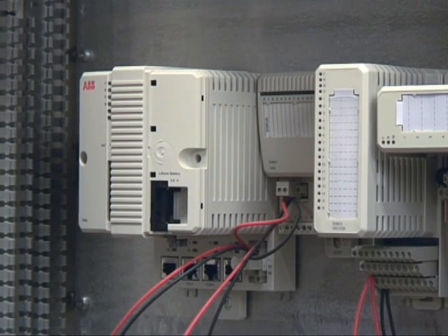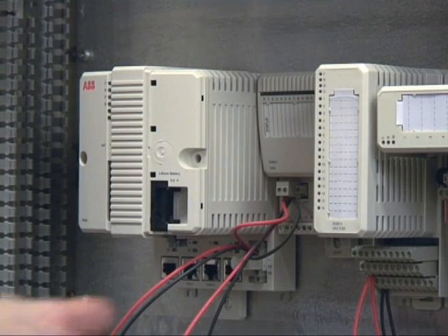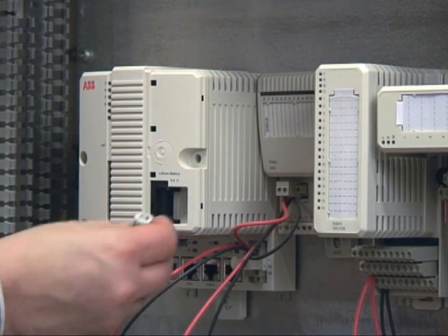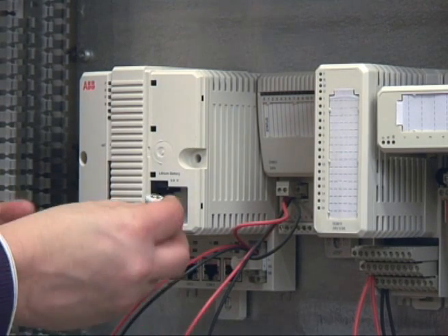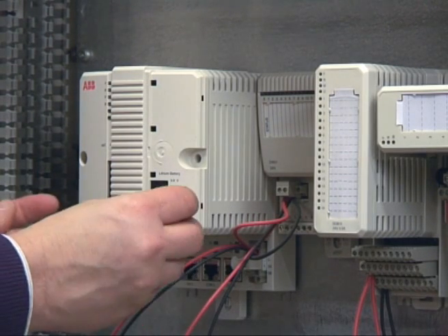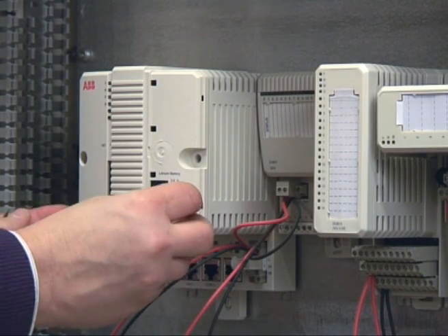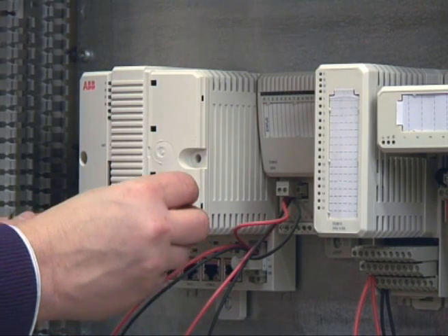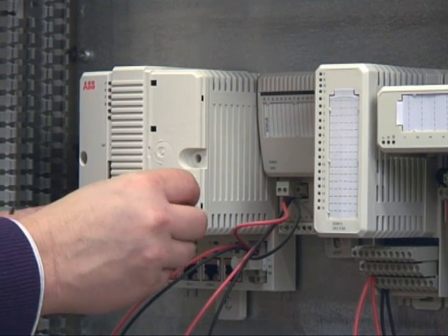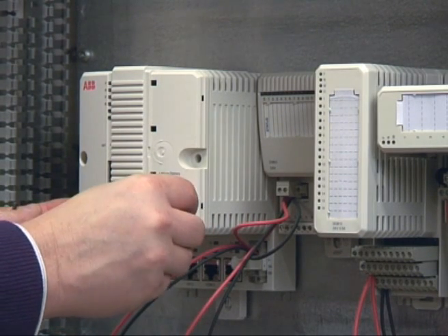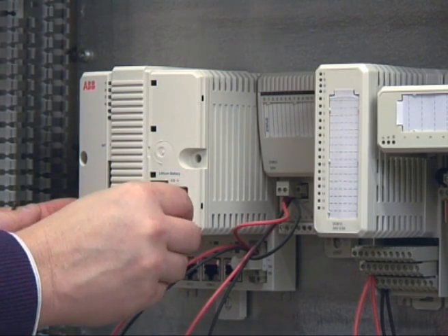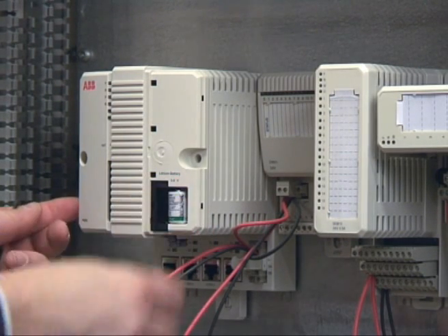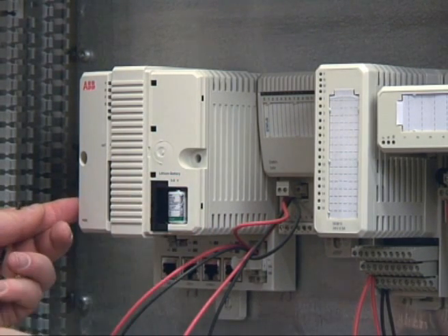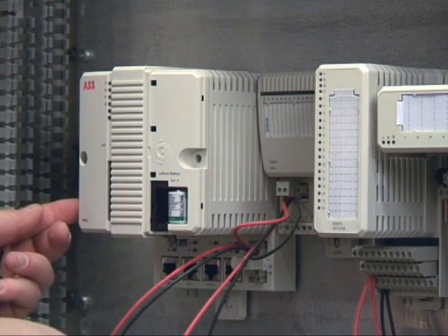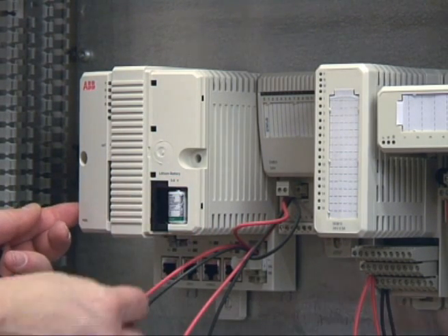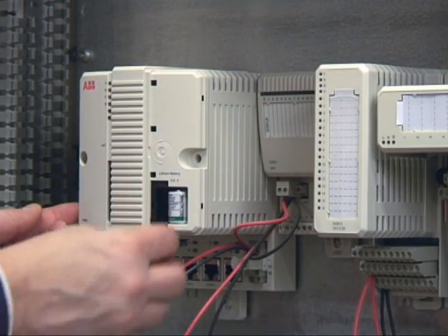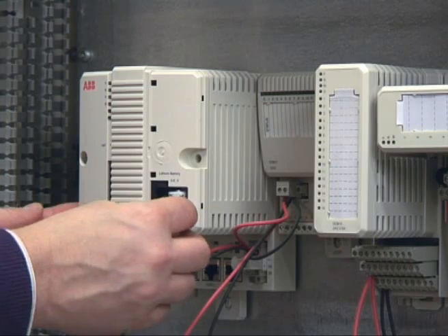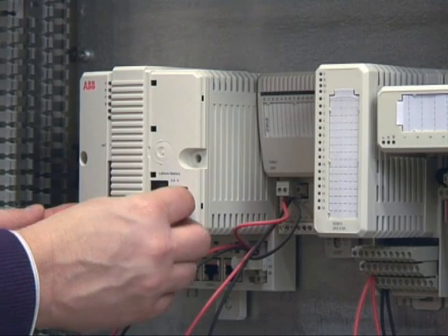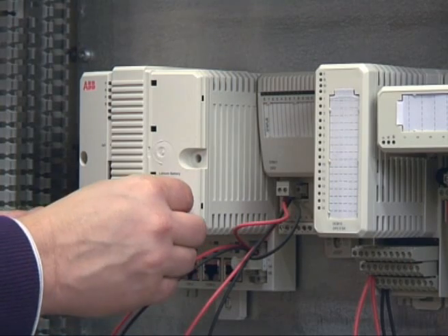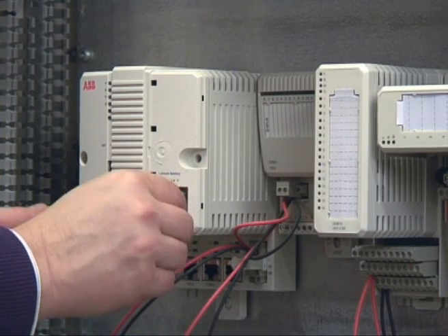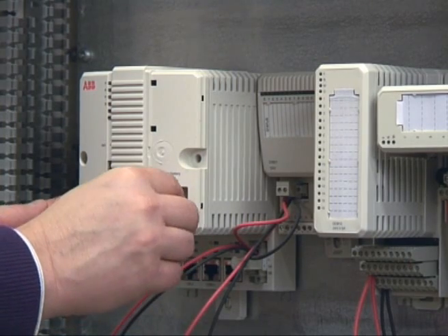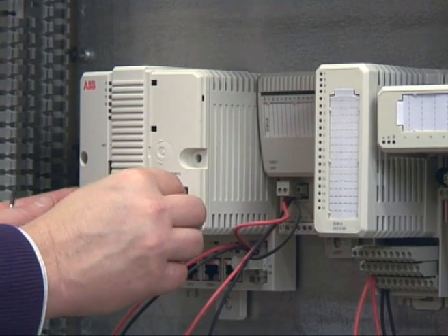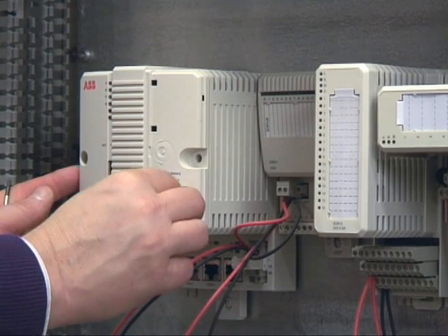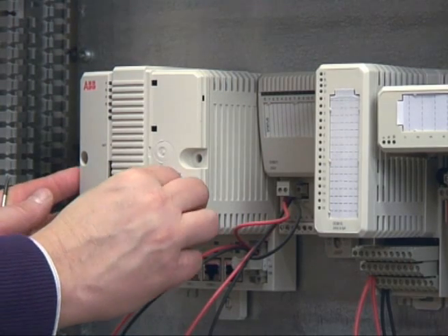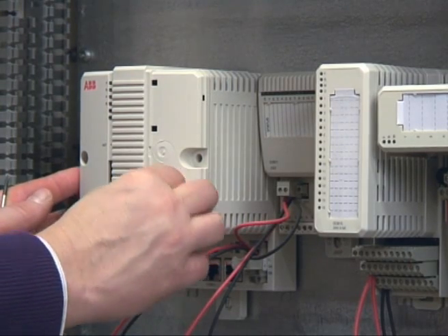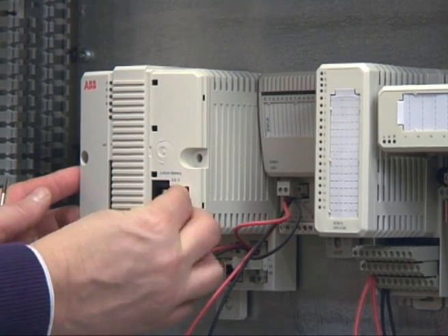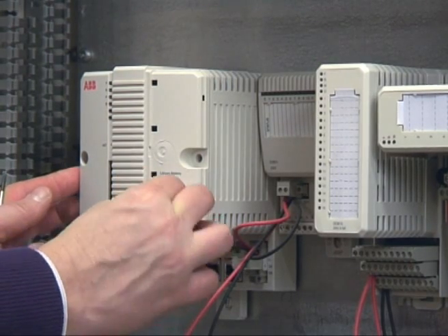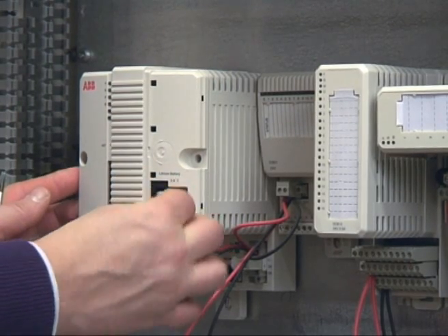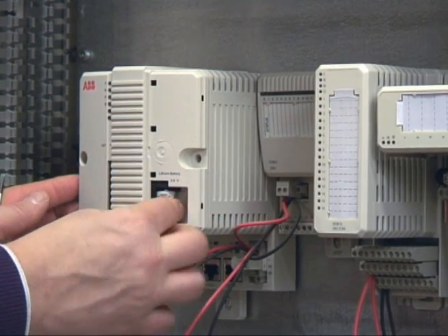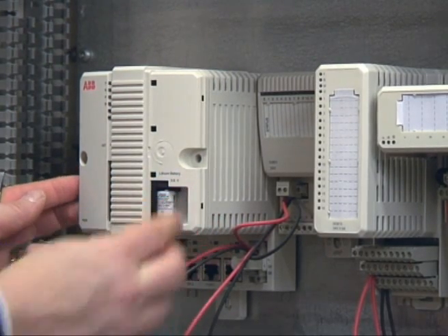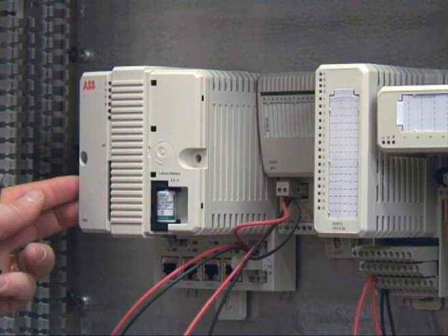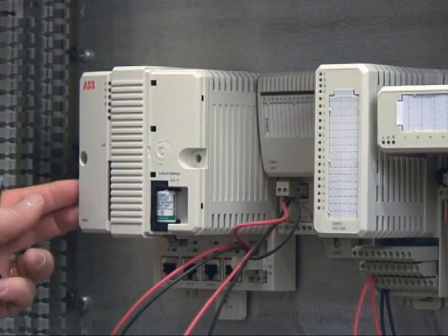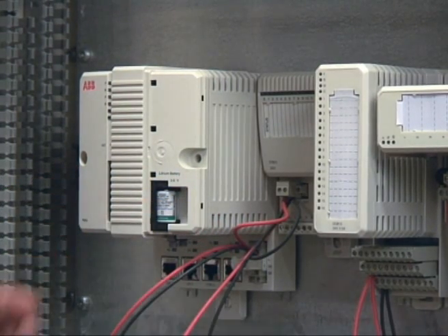You can then put the battery in the holder — plus up and minus down — and then you put it in place like this.